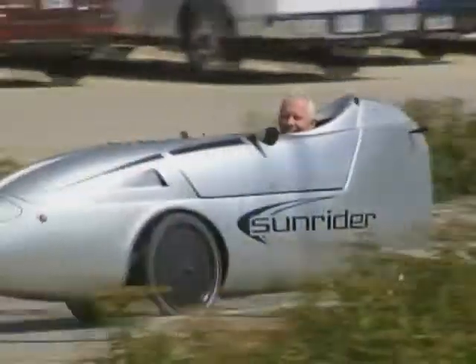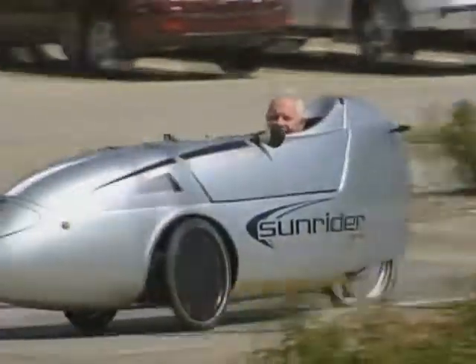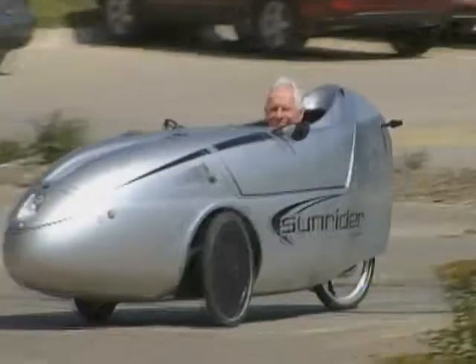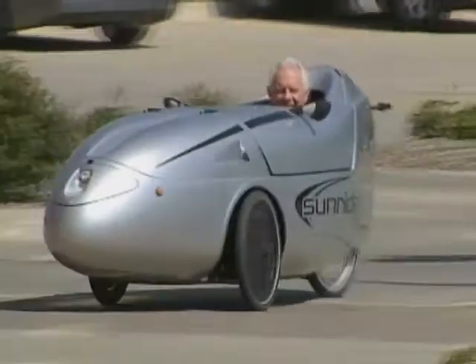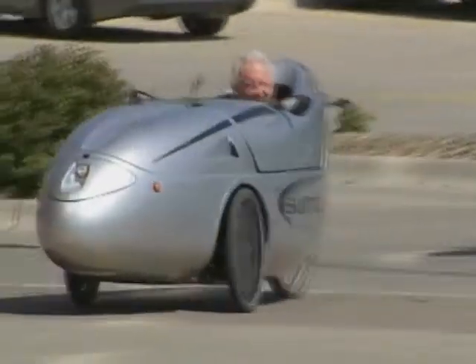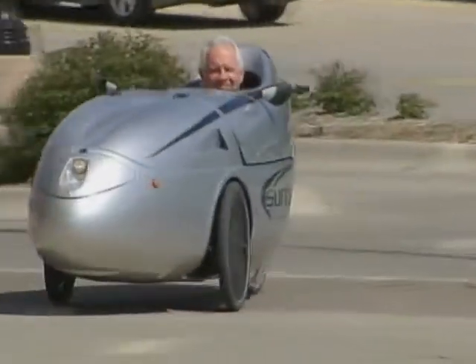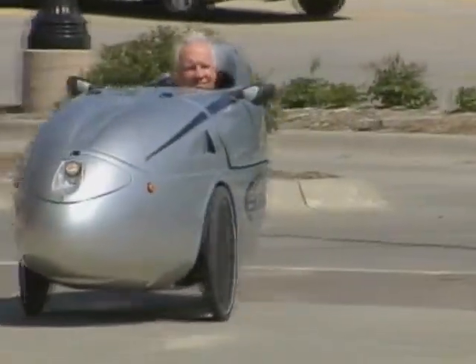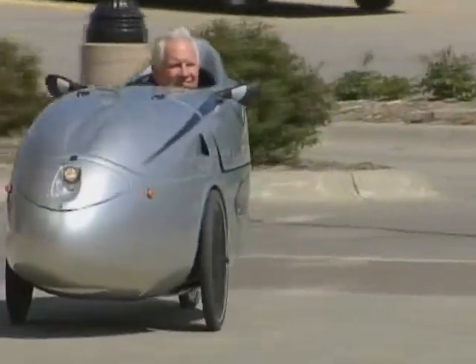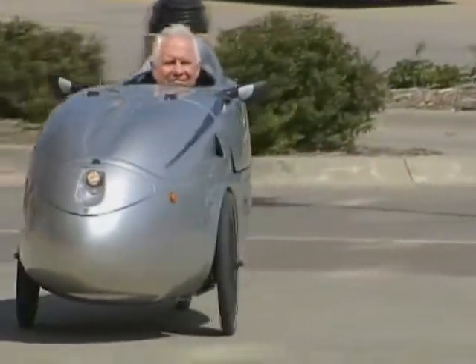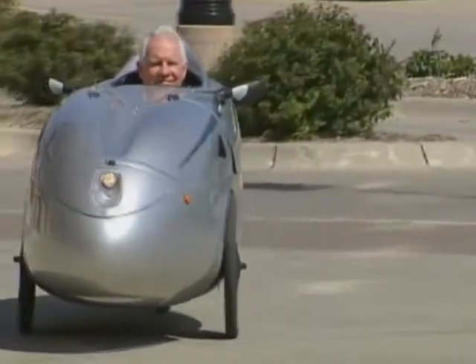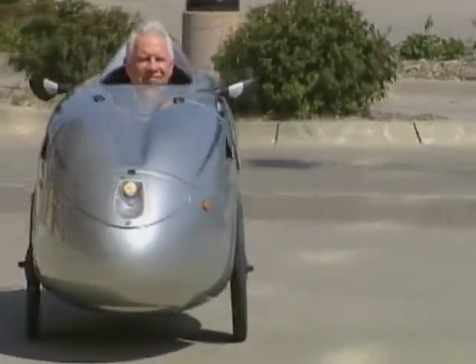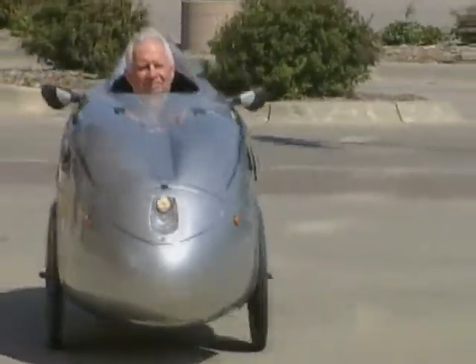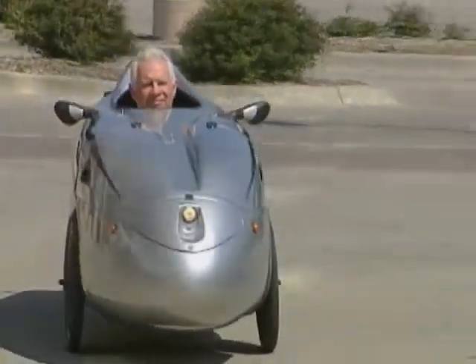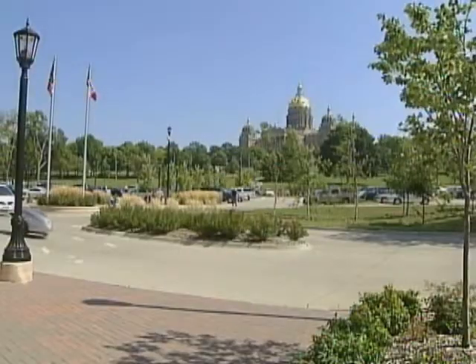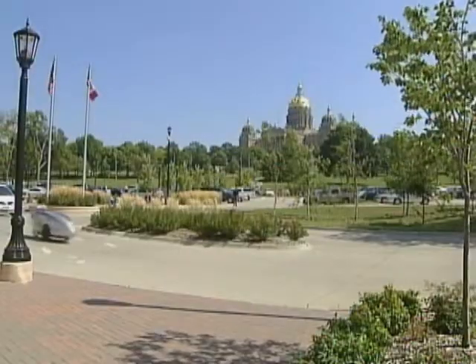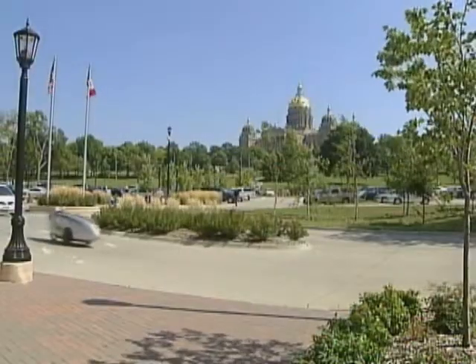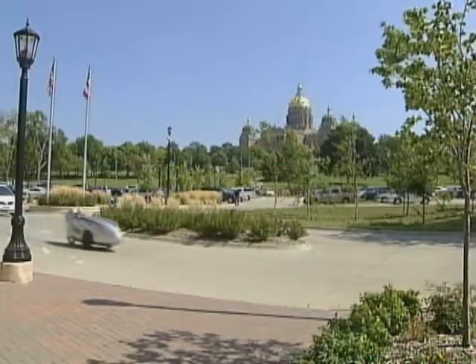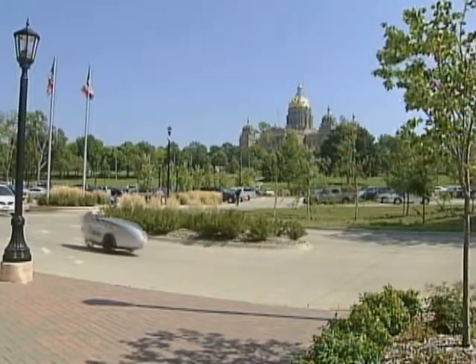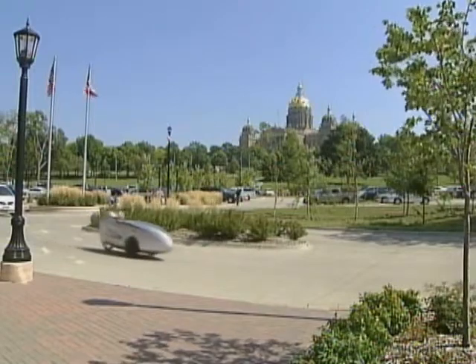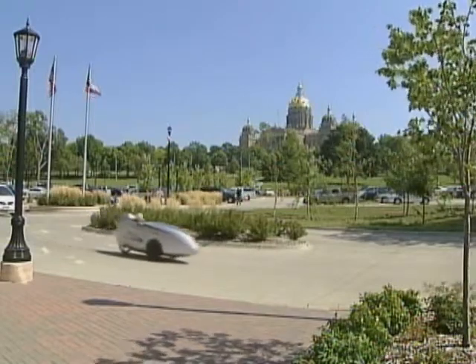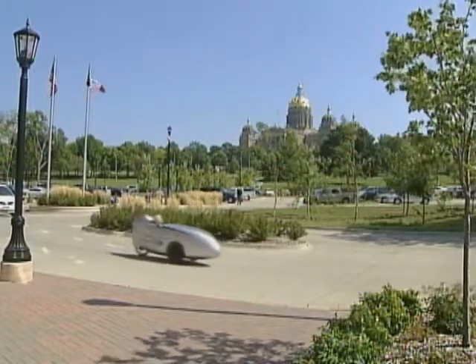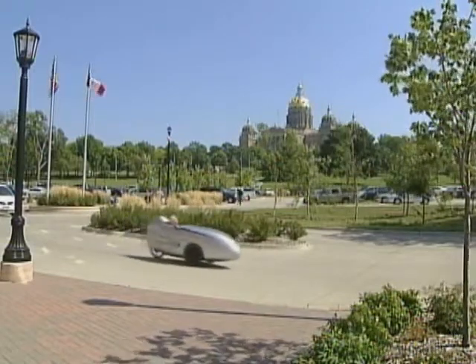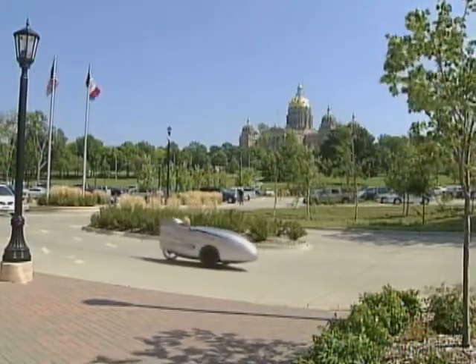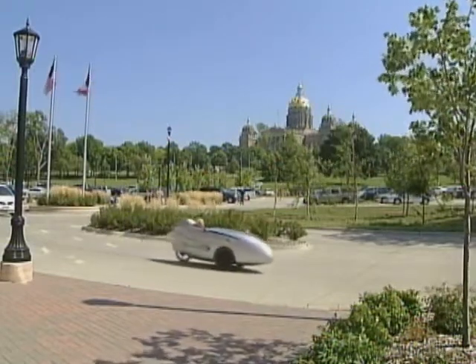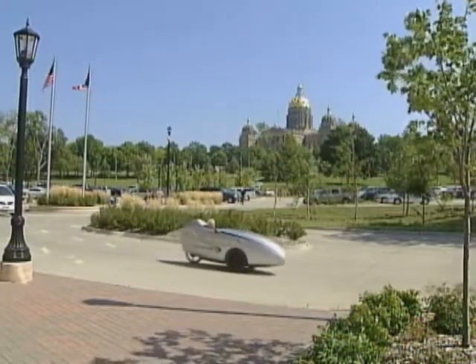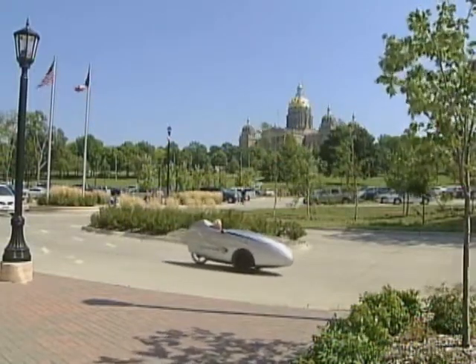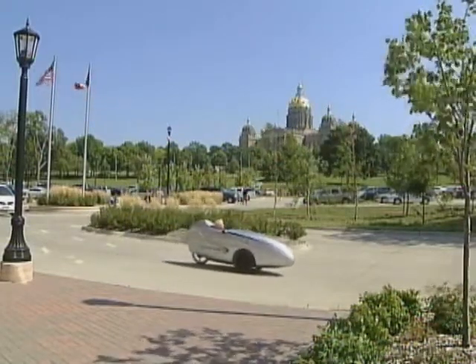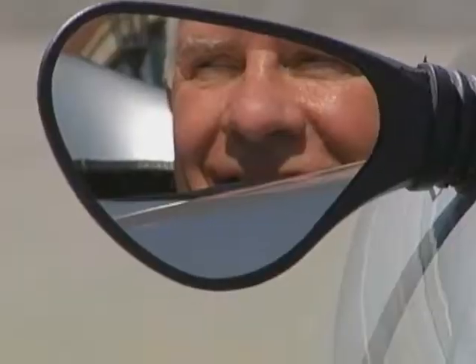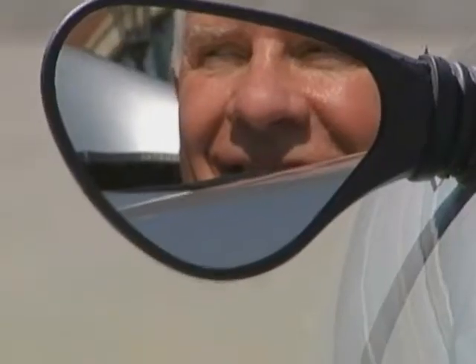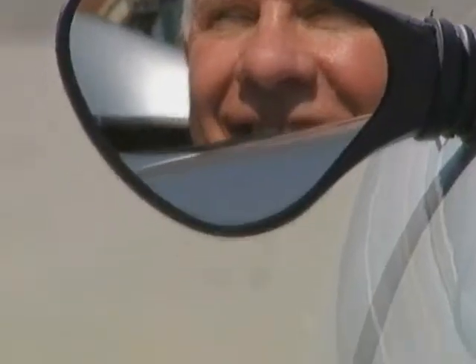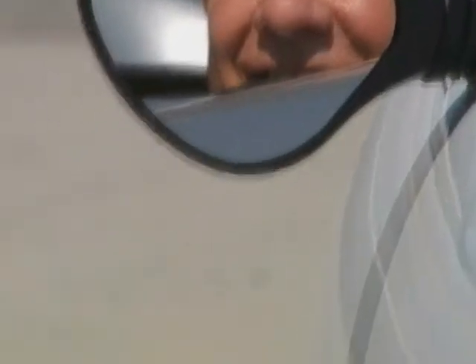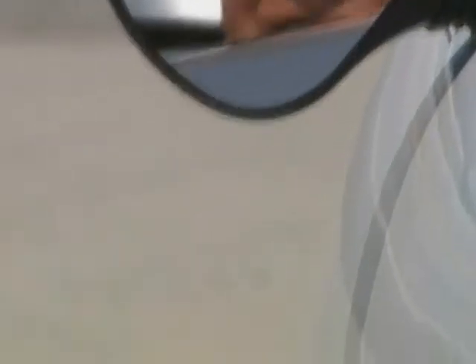Gordon Miller commutes in the only Velomobile in Iowa, from Urbandale to the state capitol — 21 miles round trip. There's a variety of reactions. He gets people honking and a lot of thumbs up.